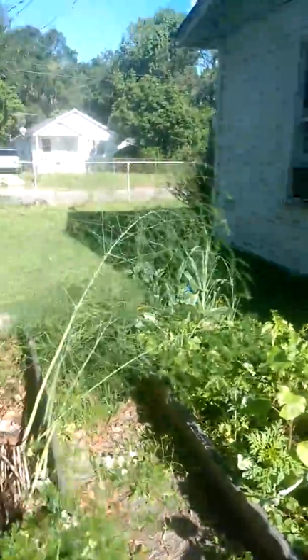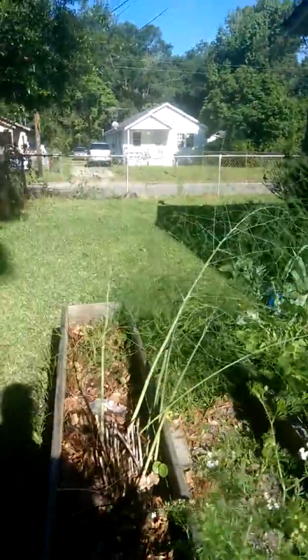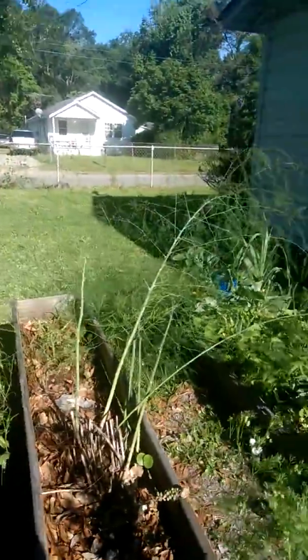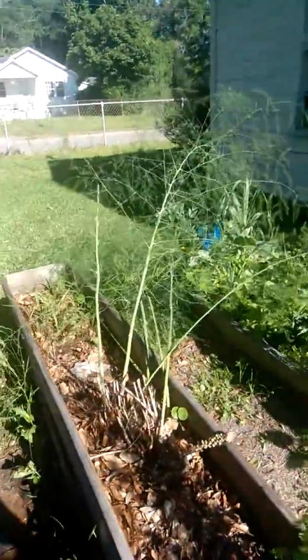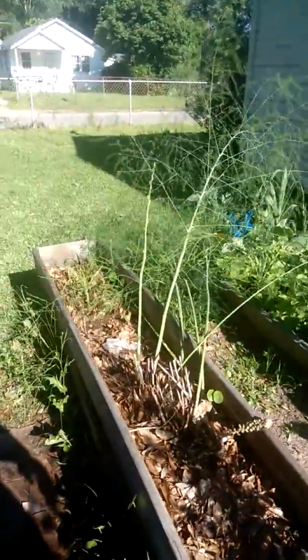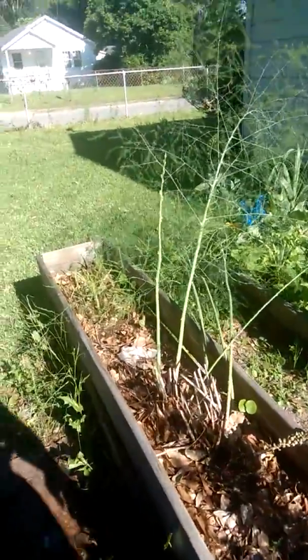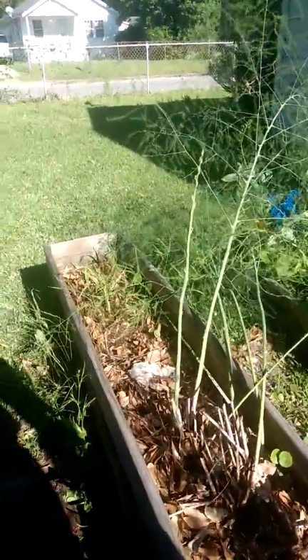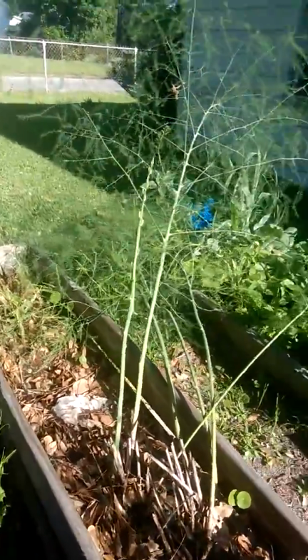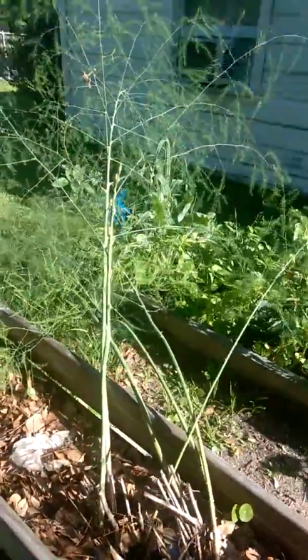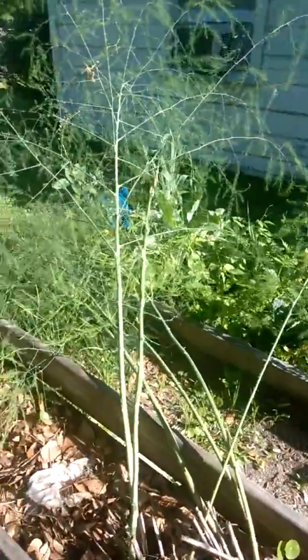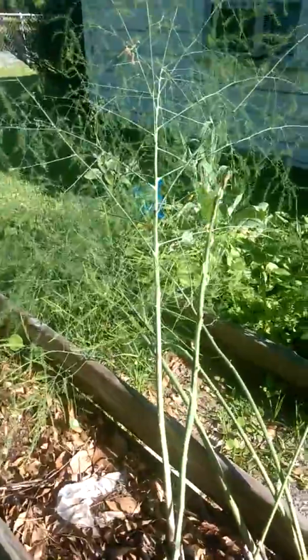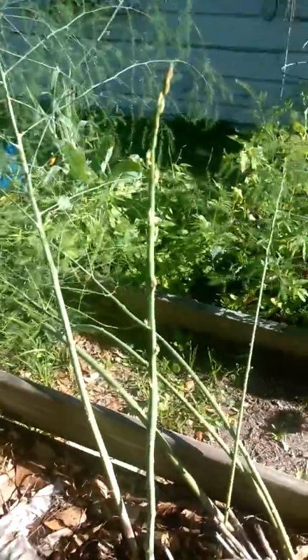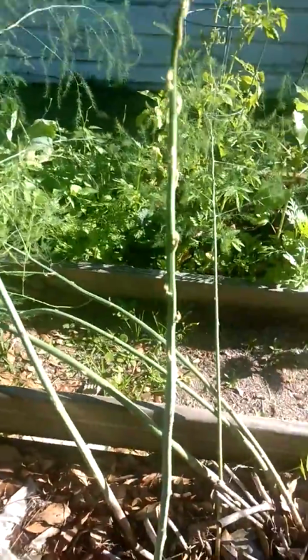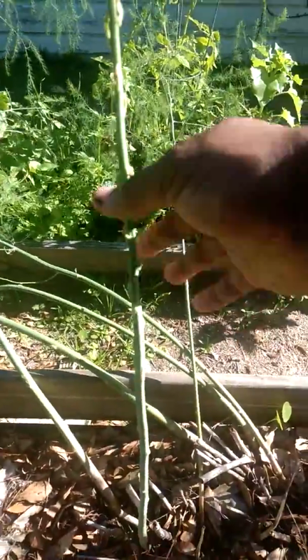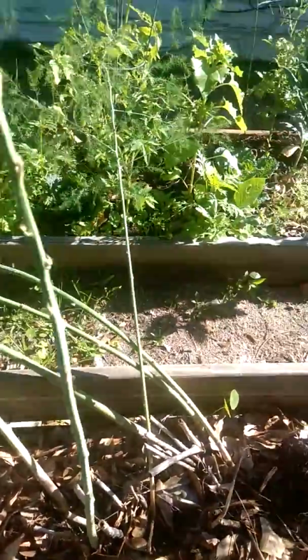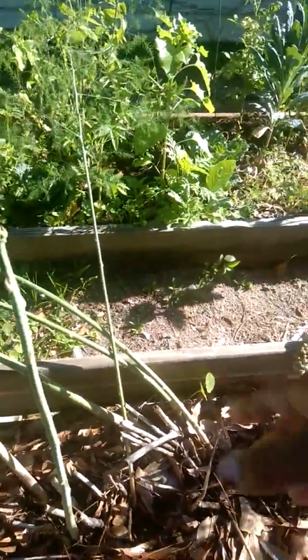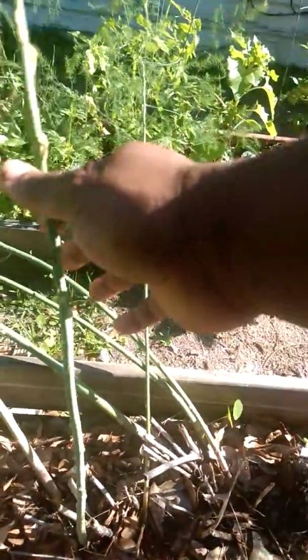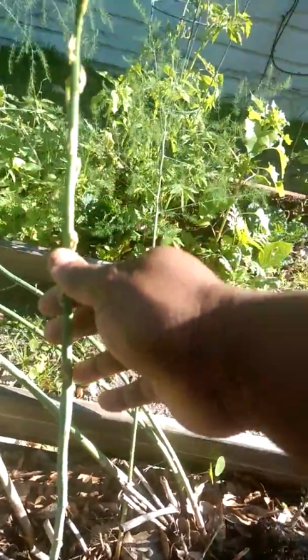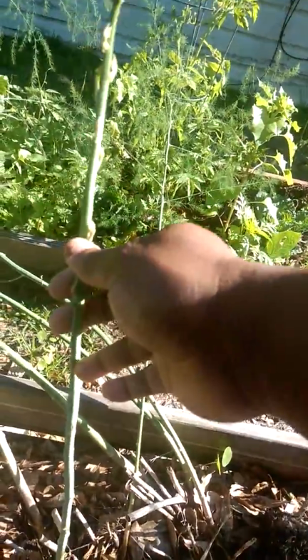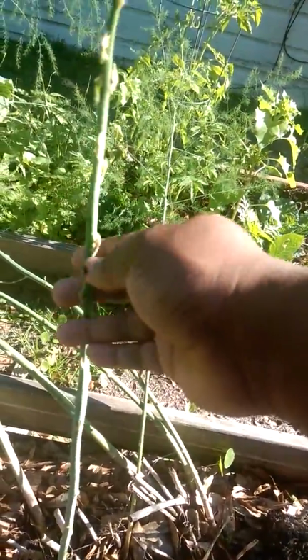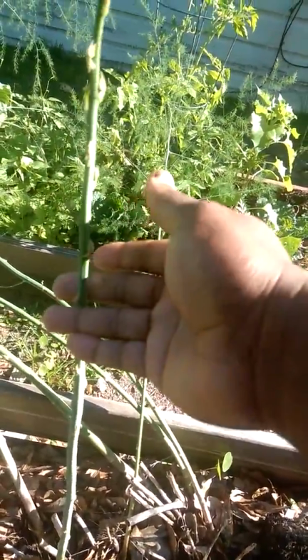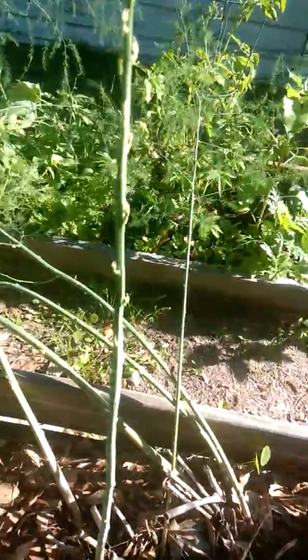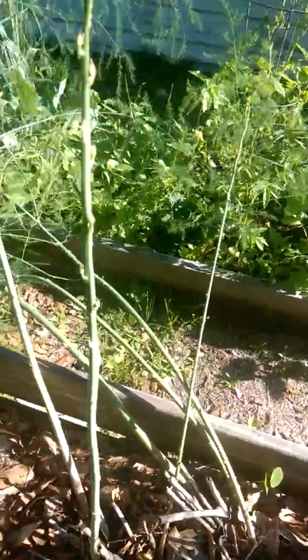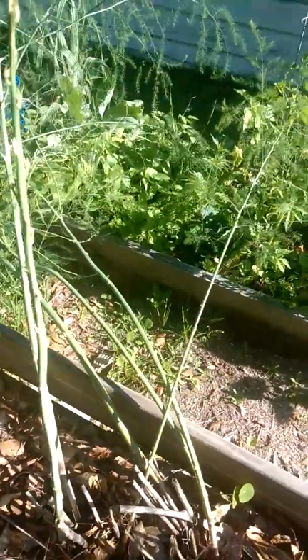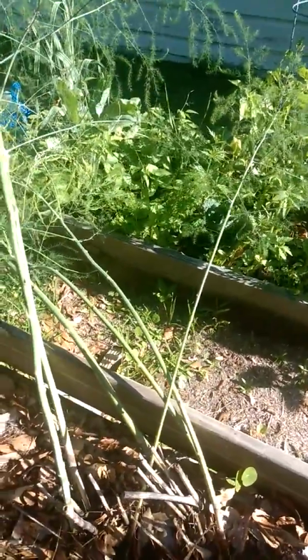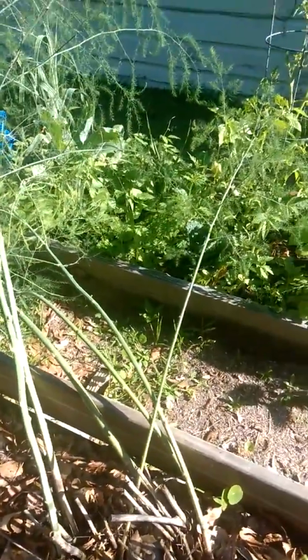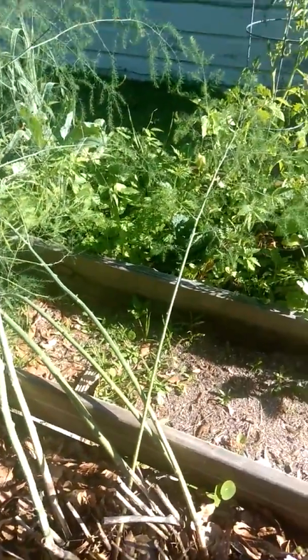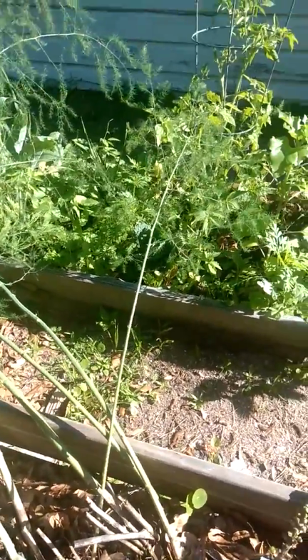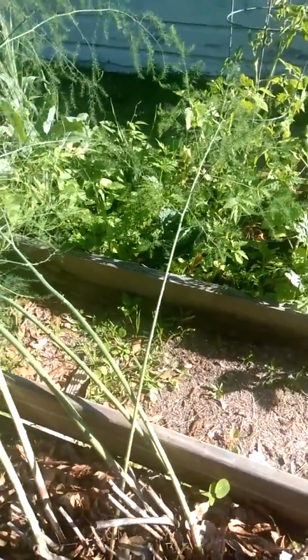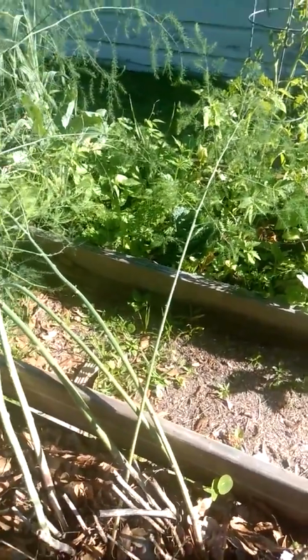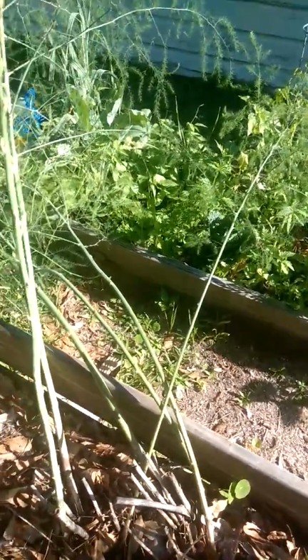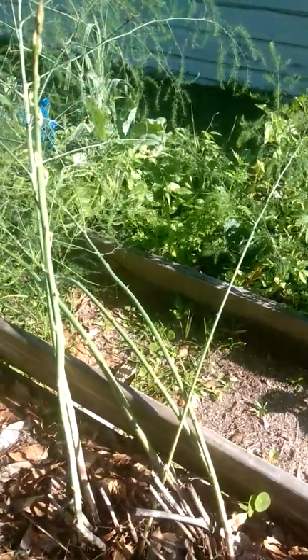This is my three-year-old asparagus, grown by seed. We ate a lot of that, but I'm letting the rest just focus on energy, because I want this bed eventually to go fully to asparagus one day.